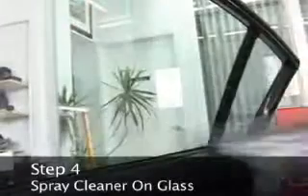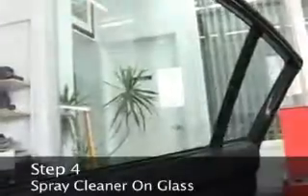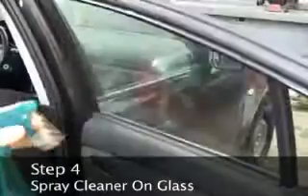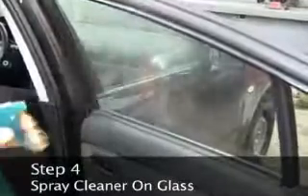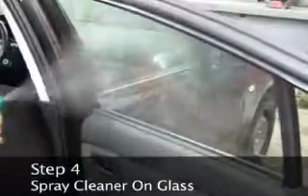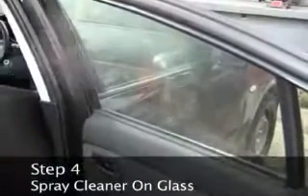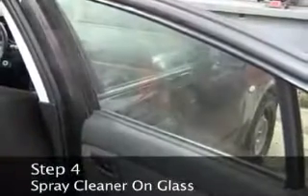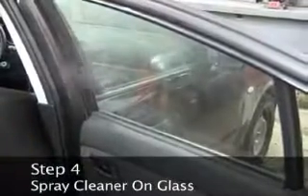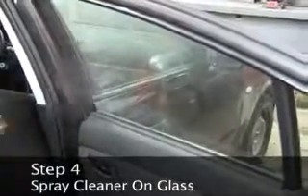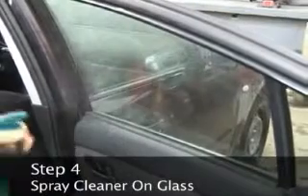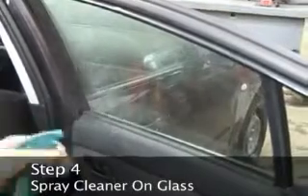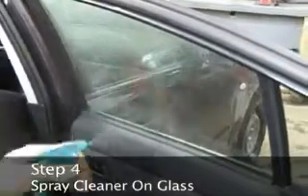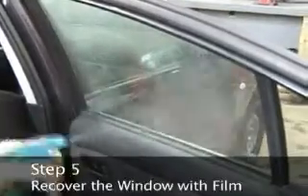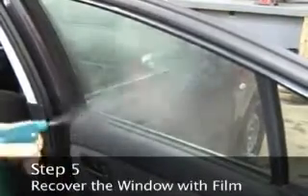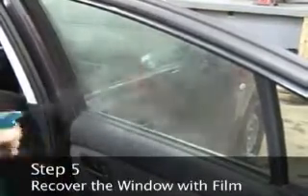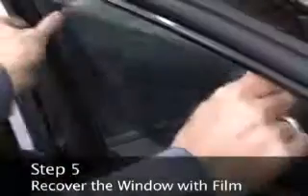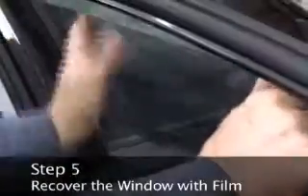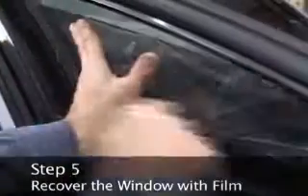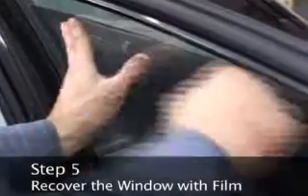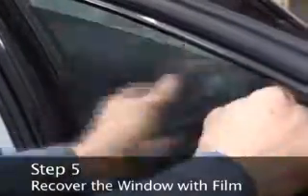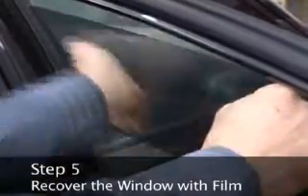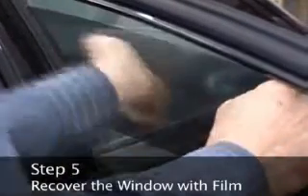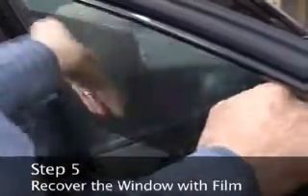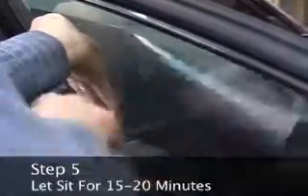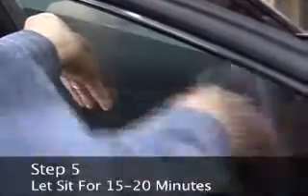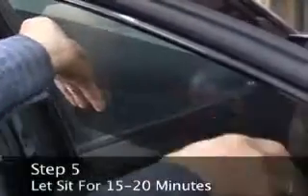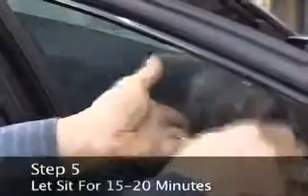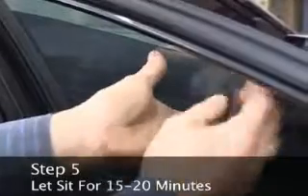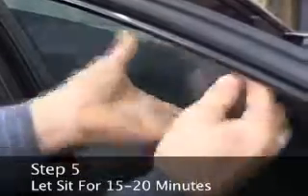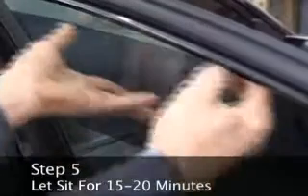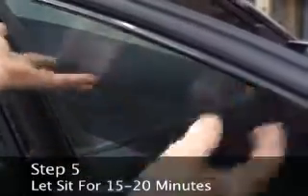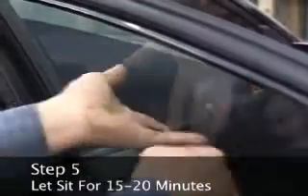Step 4: Spray the cleaner on the glass. Step 5: Recover the window with the film and let it sit for 15 to 20 minutes.